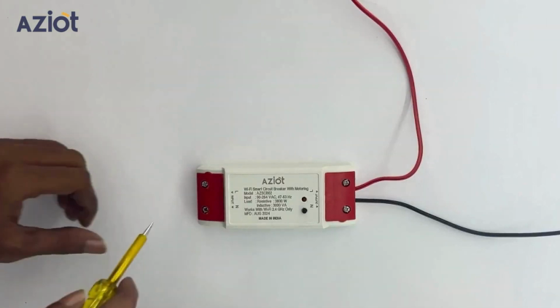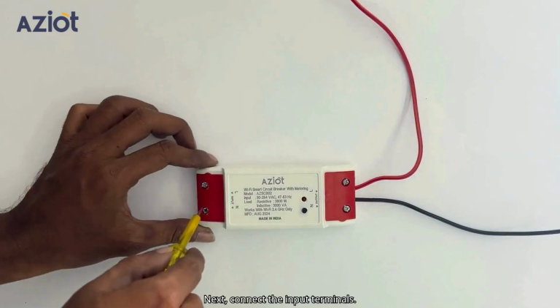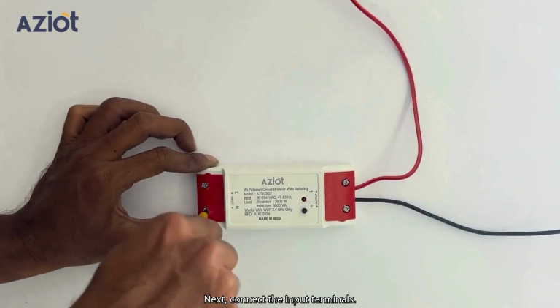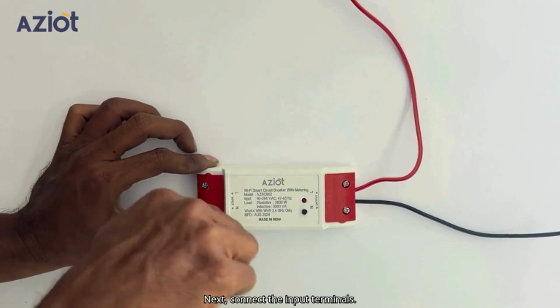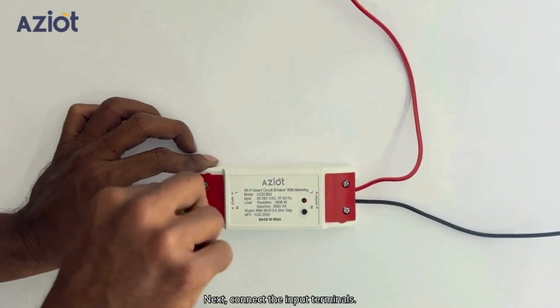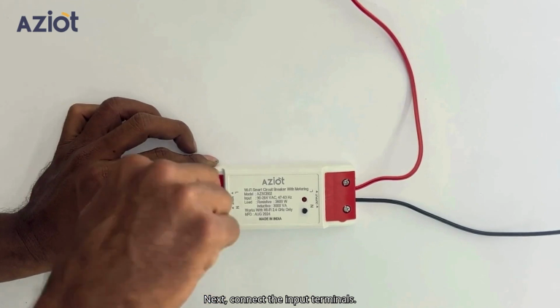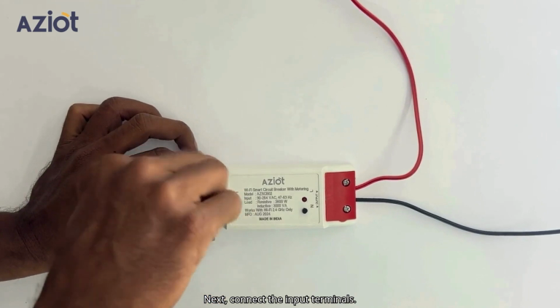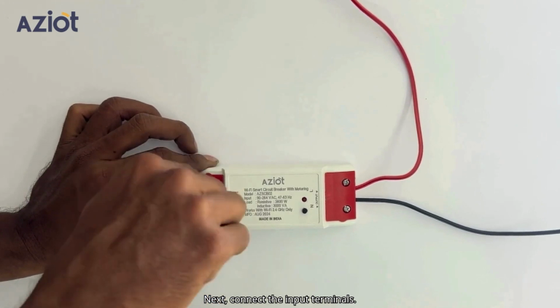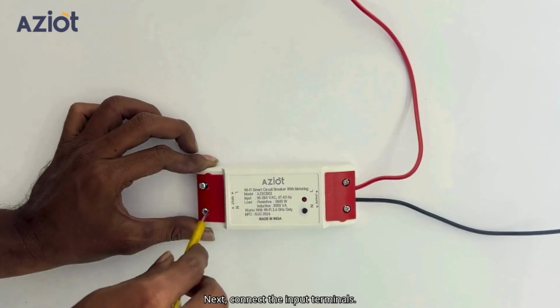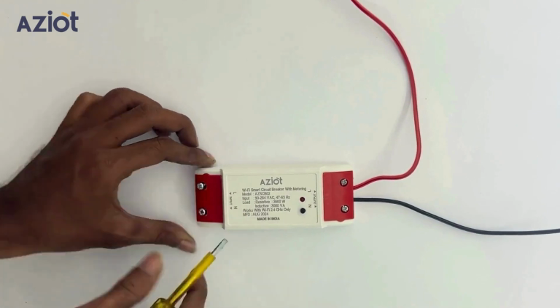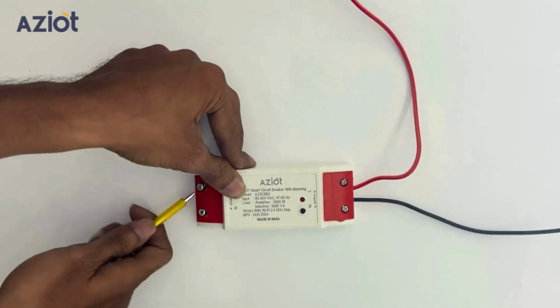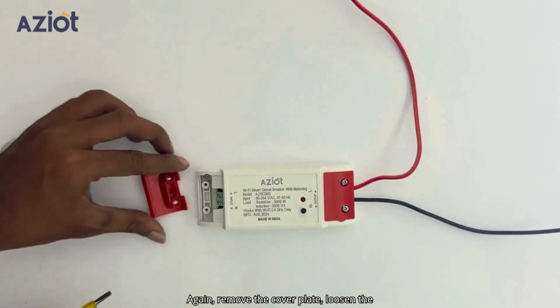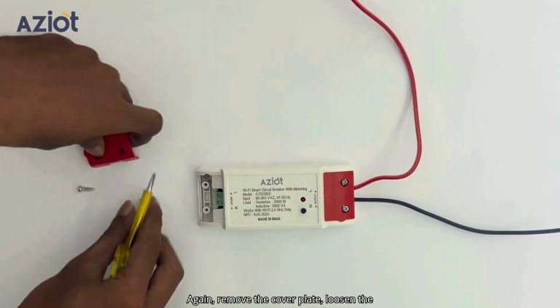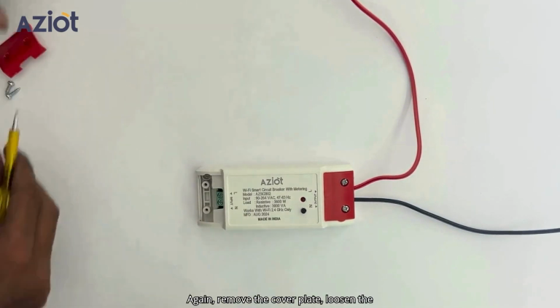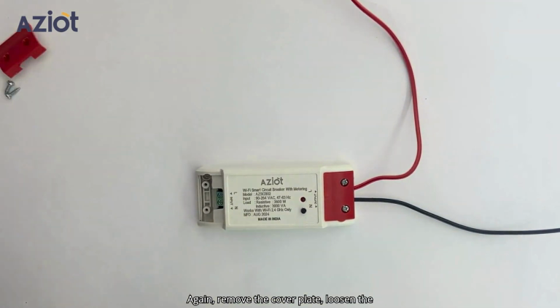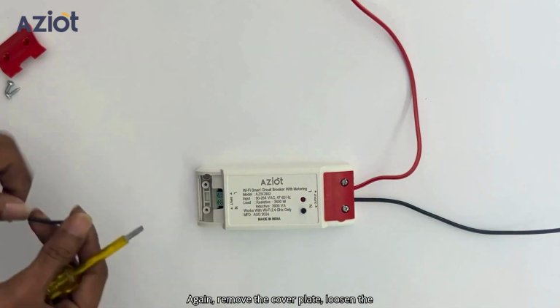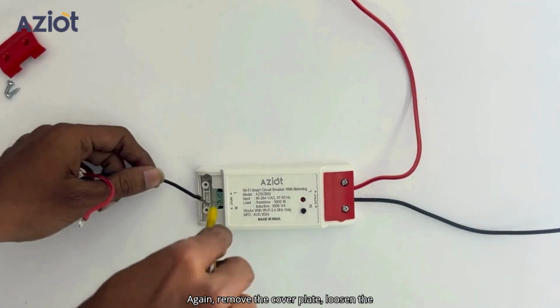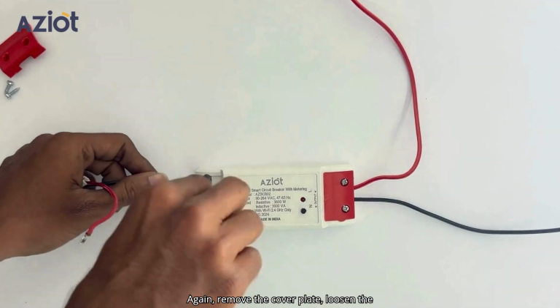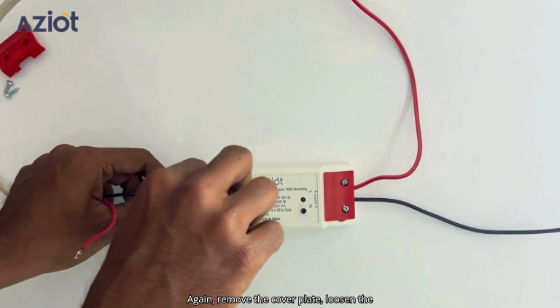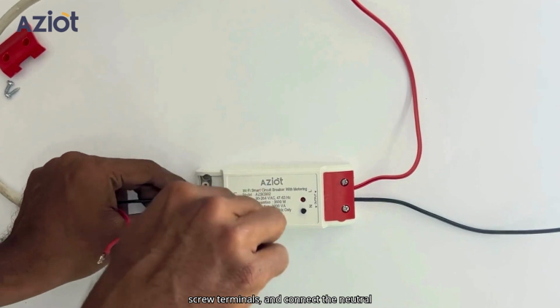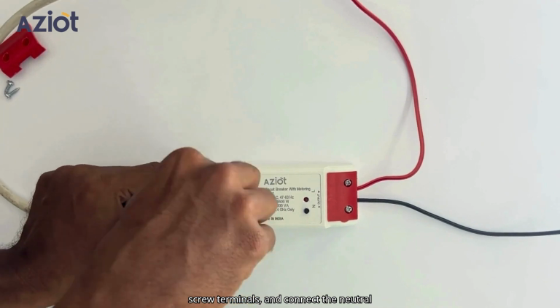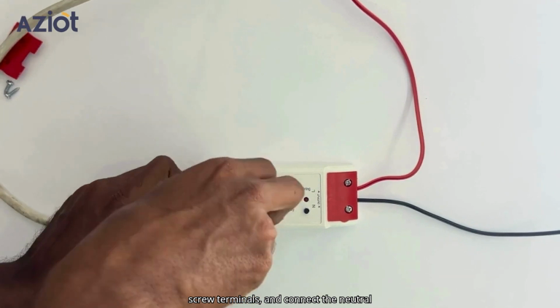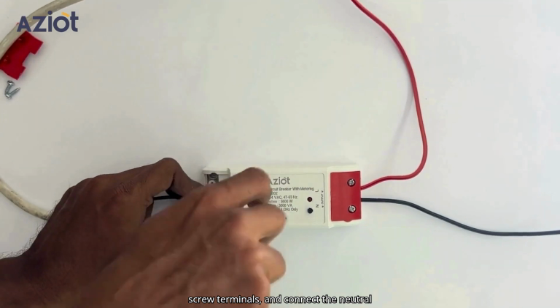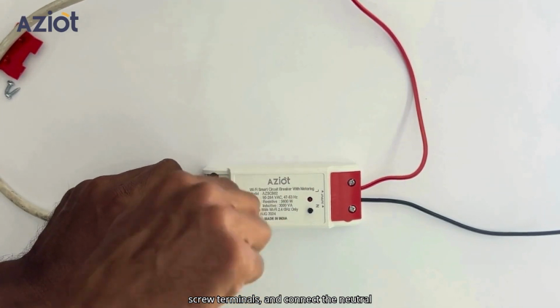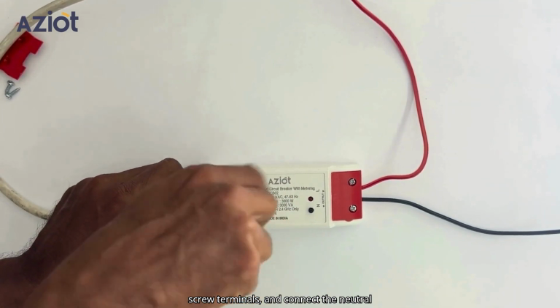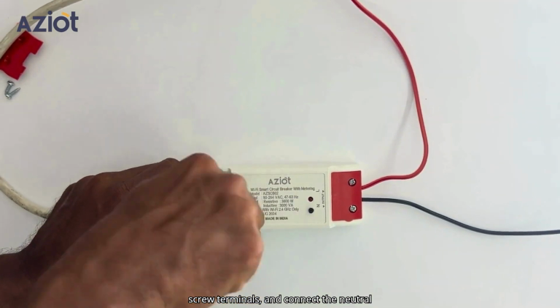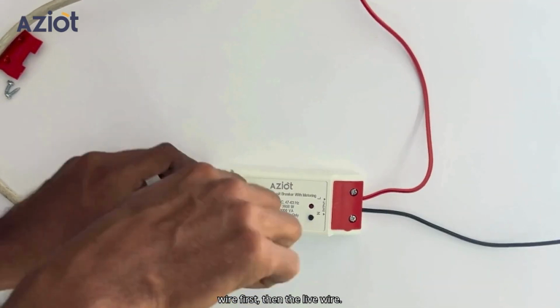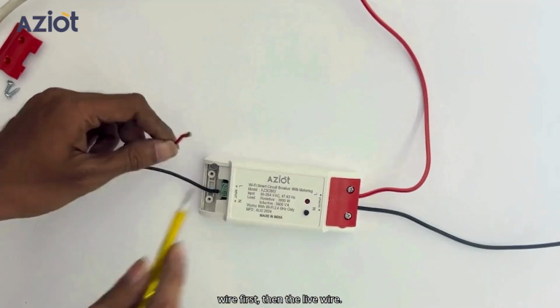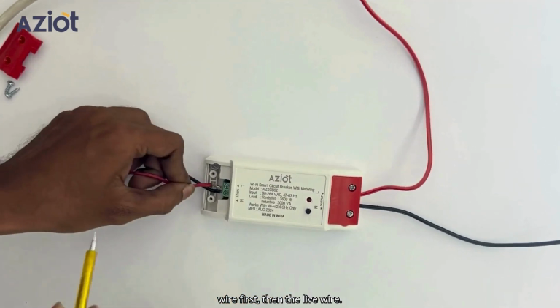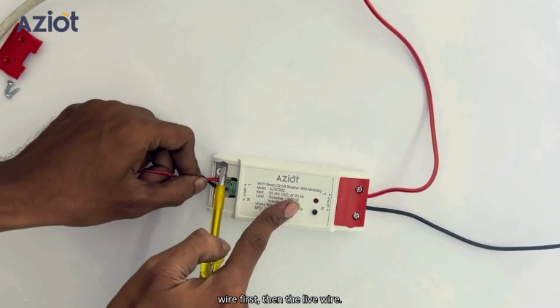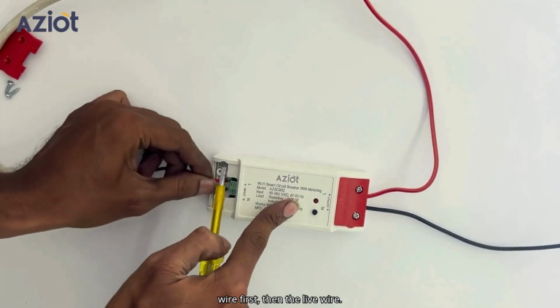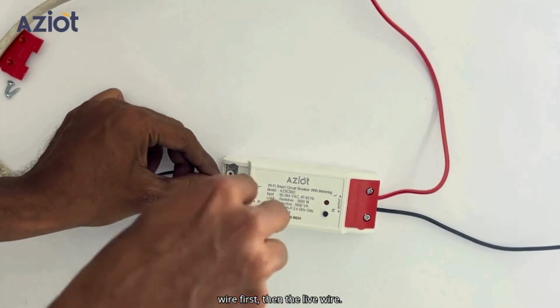Next, connect the input terminals. Again, remove the cover plate, loosen the screw terminals, and connect the neutral wire first, then the live wire.